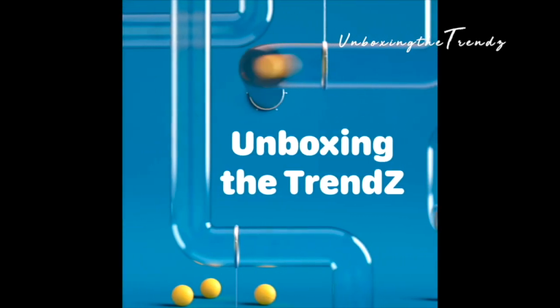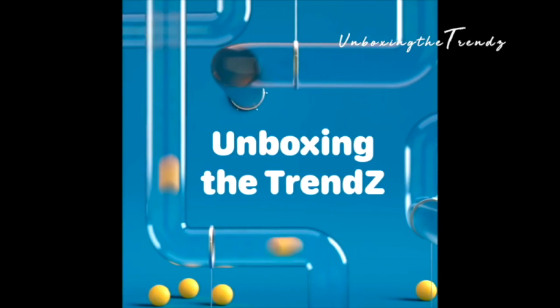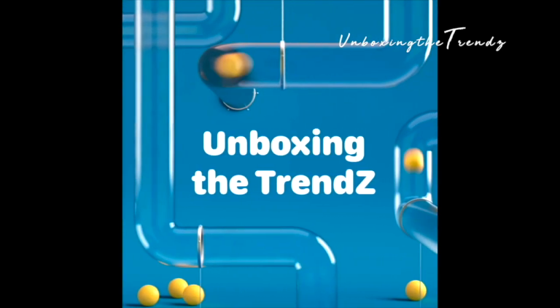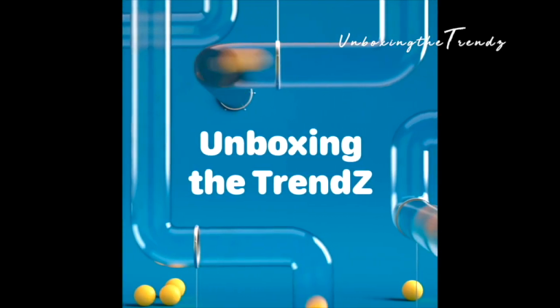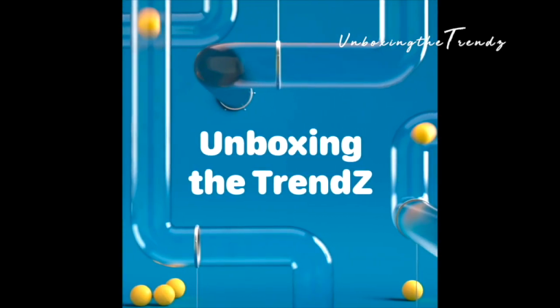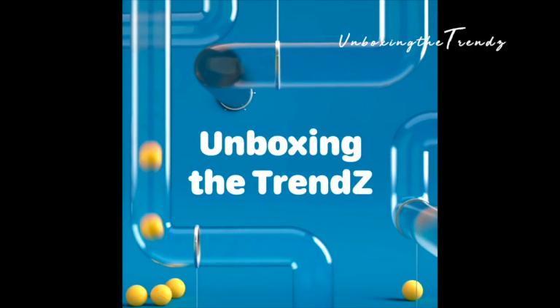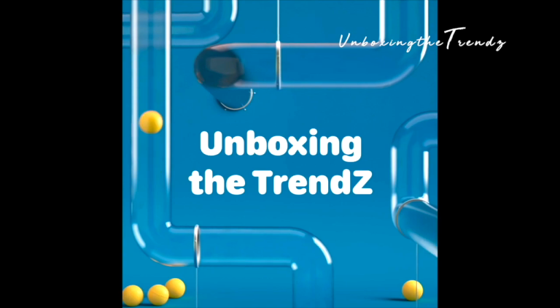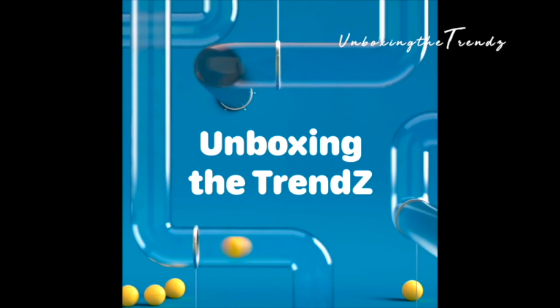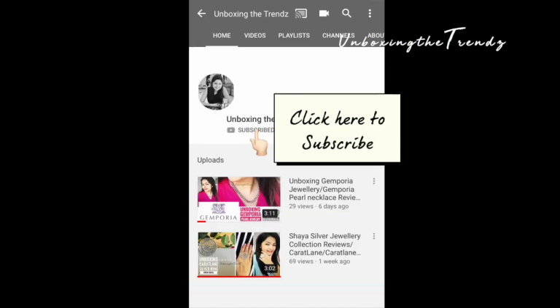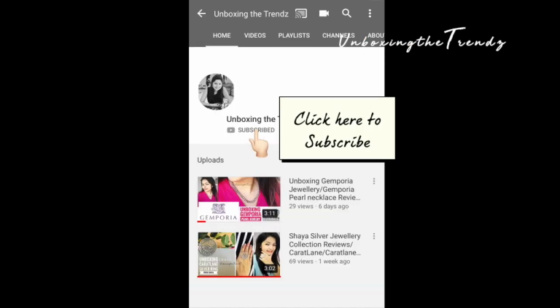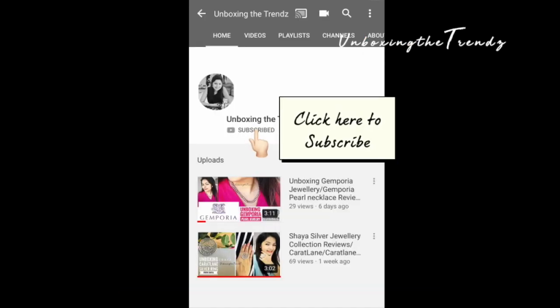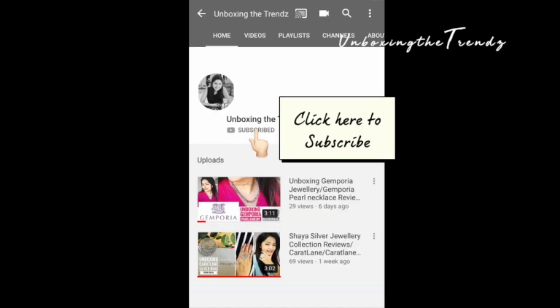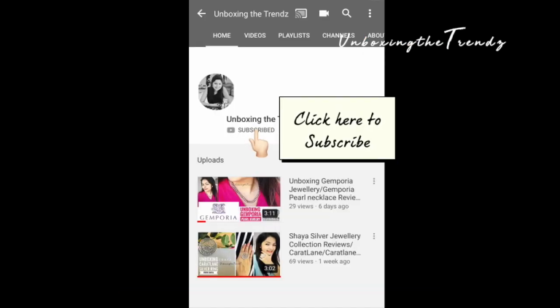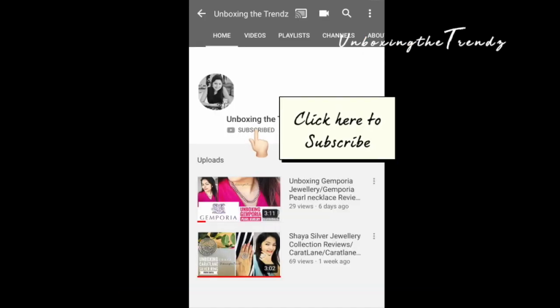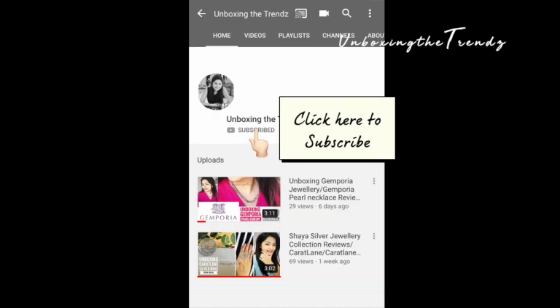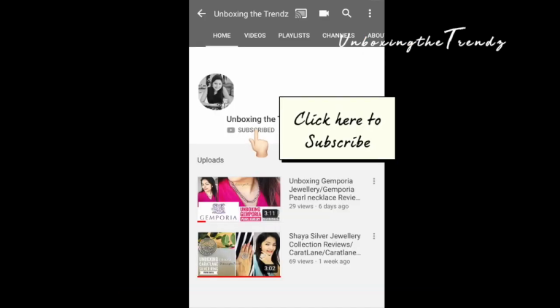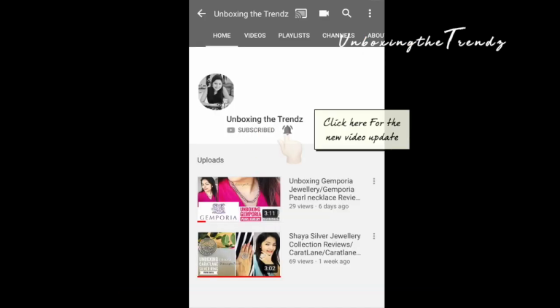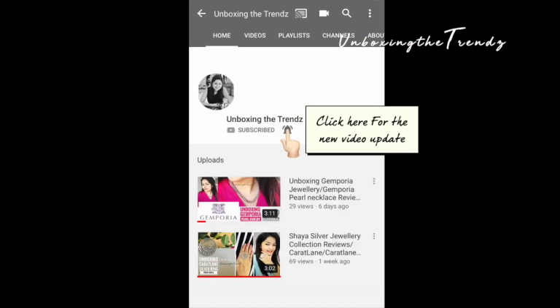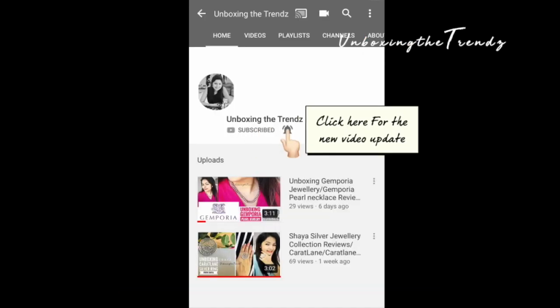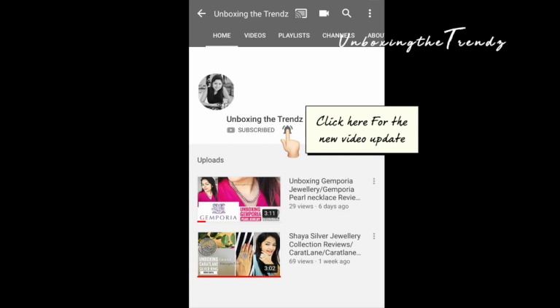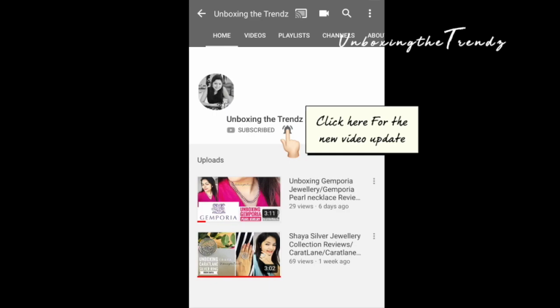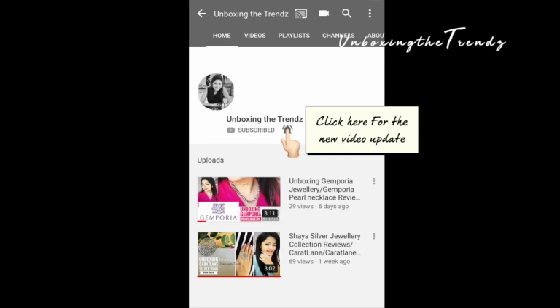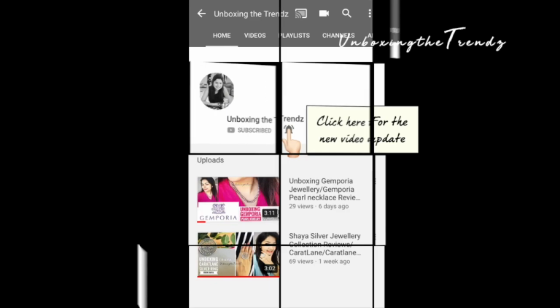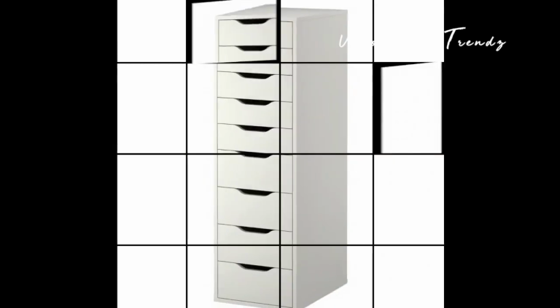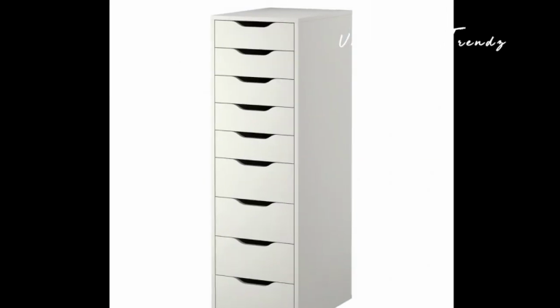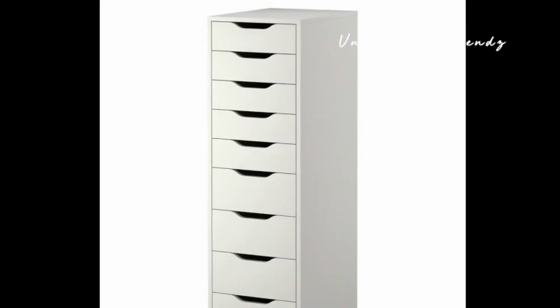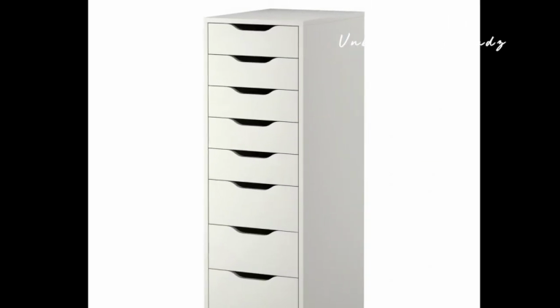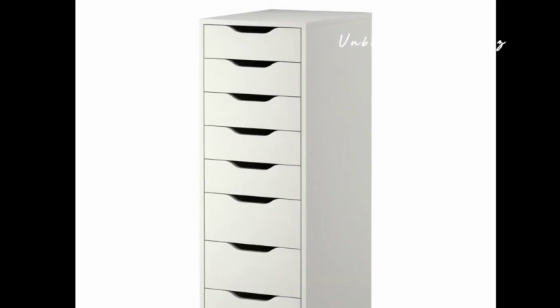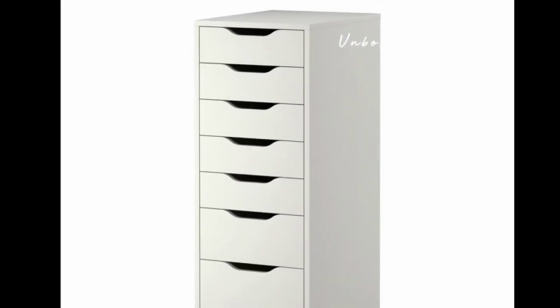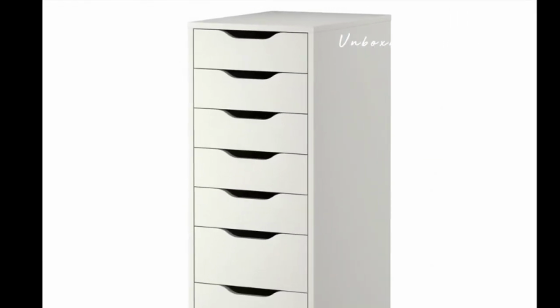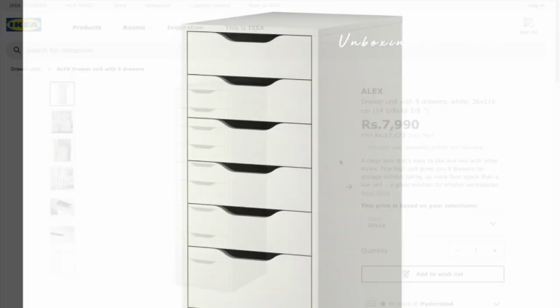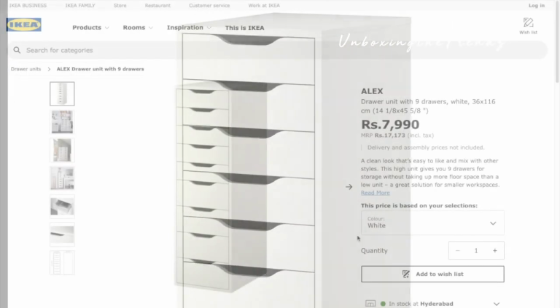Hi everyone, welcome to our channel Unboxing the Trends. If you are new here, consider subscribing and hit the bell icon for new videos — I post almost every week. Today we will unbox the ALEX drawer from IKEA.